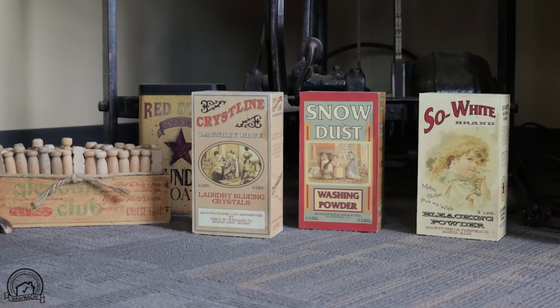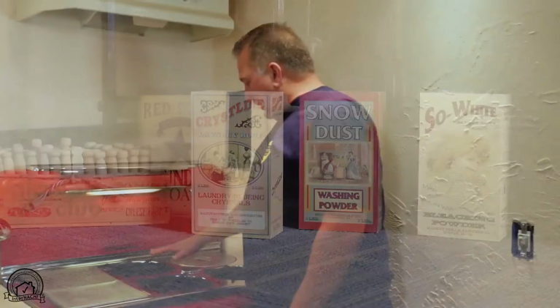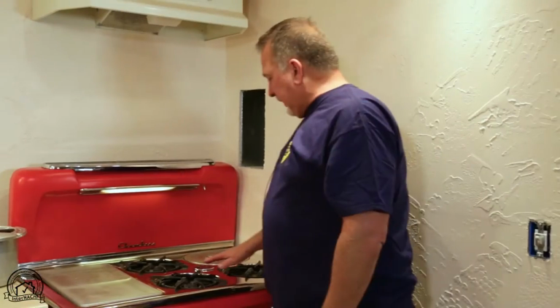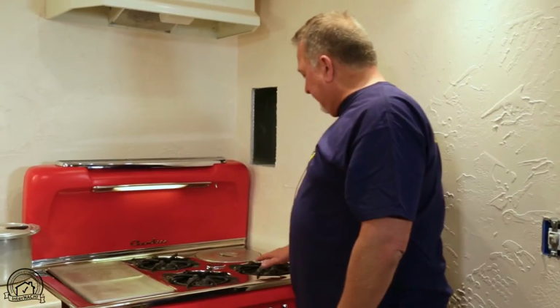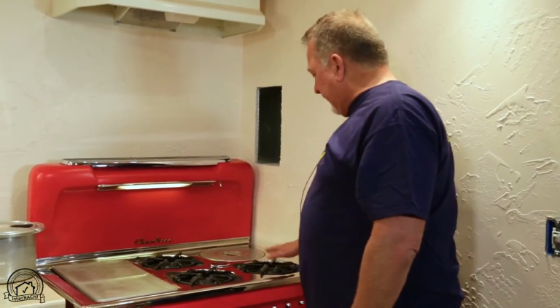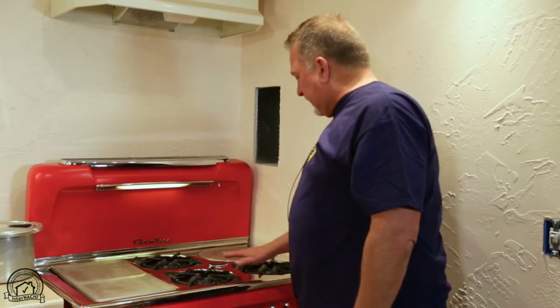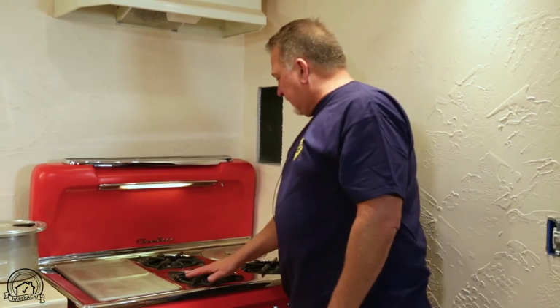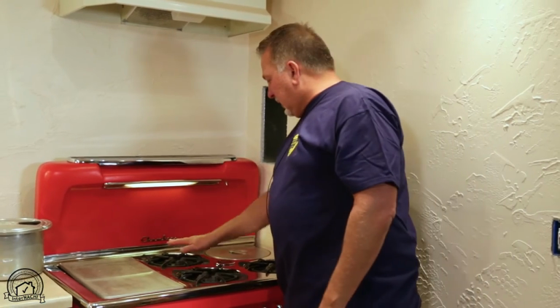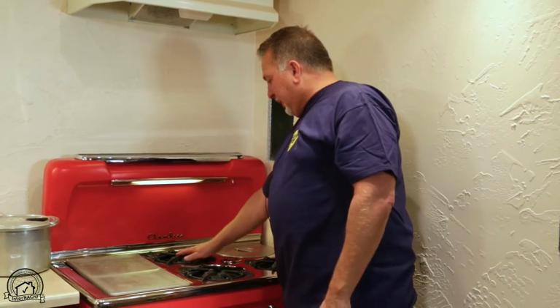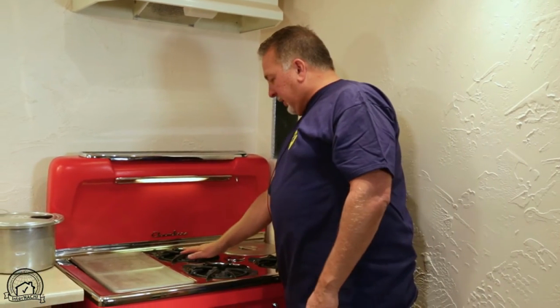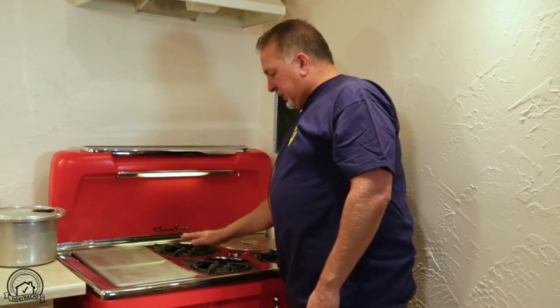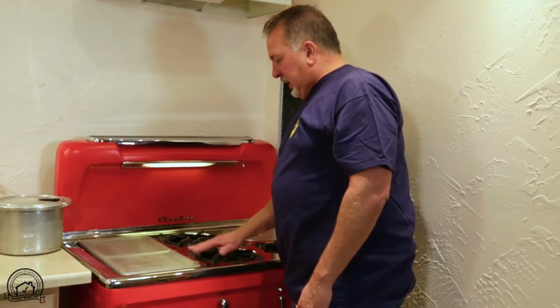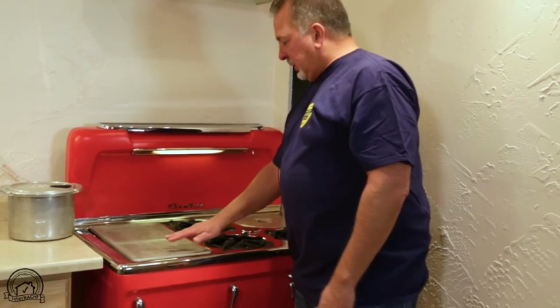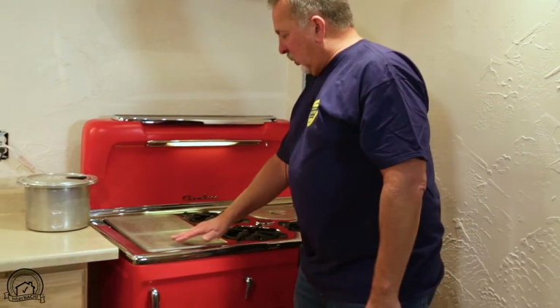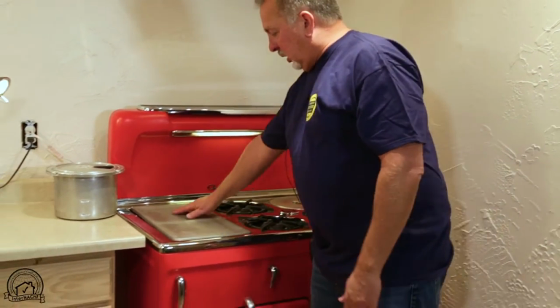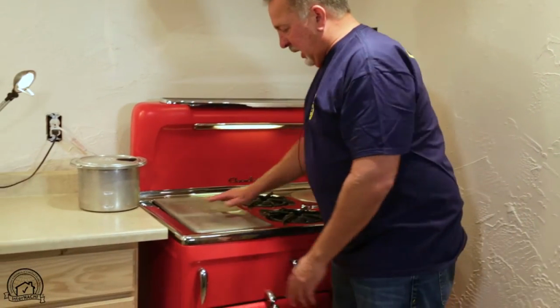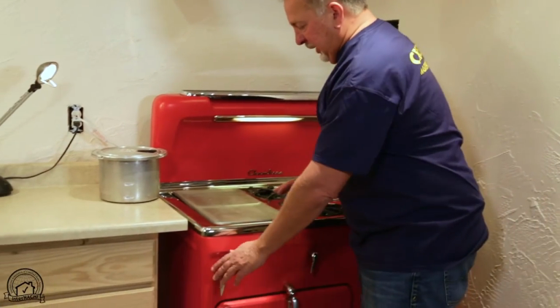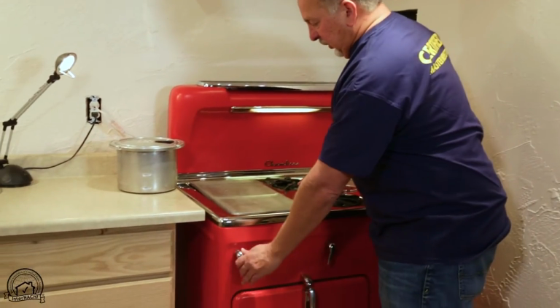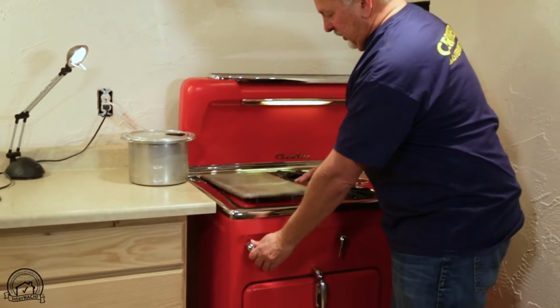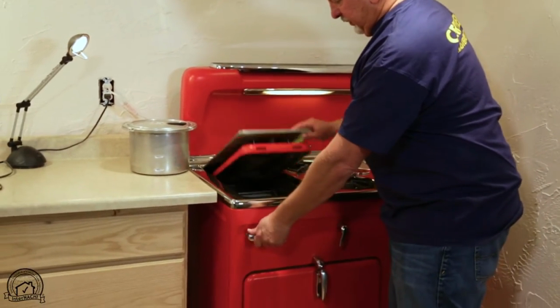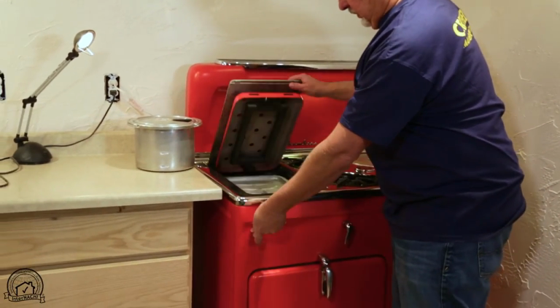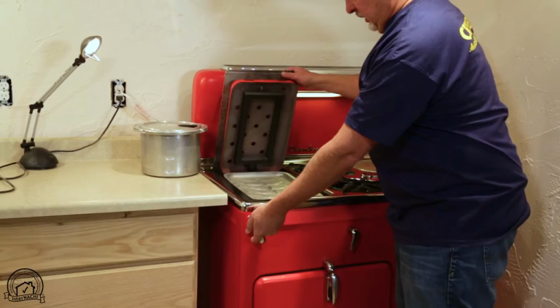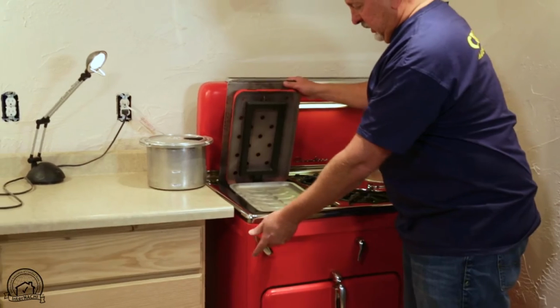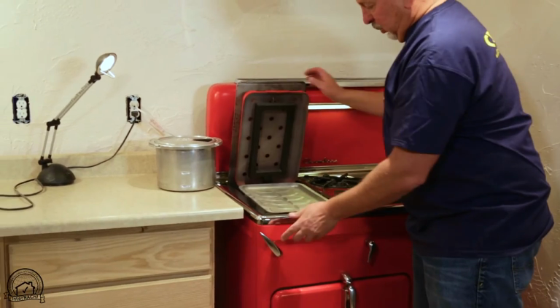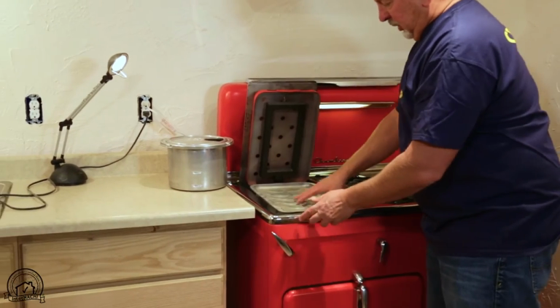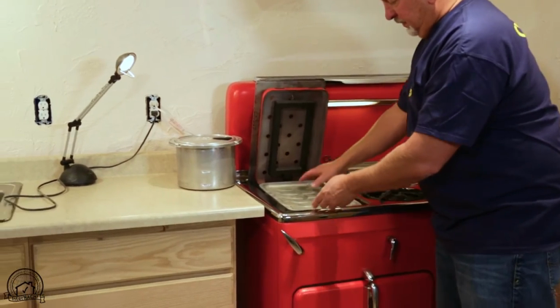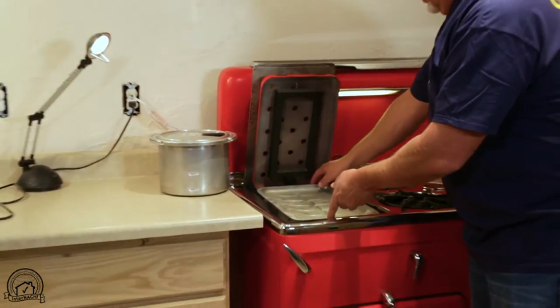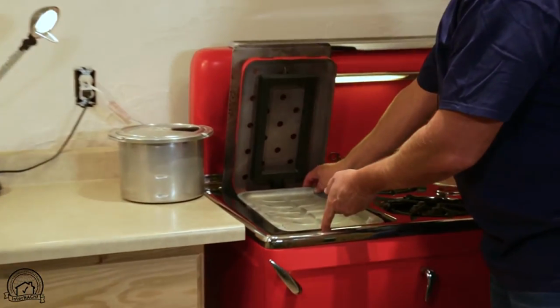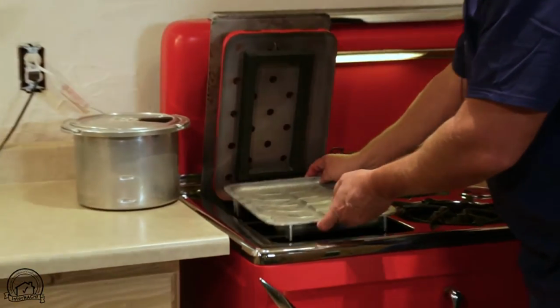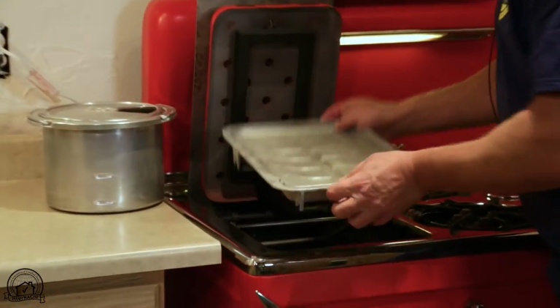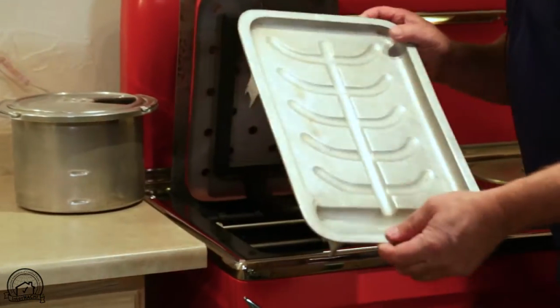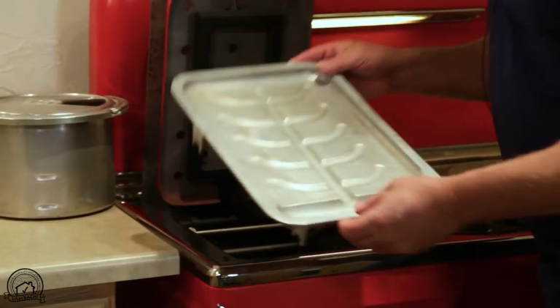It does everything. It has three burners. It has a grill. Underneath the grill is a broiler. This comes off for easy cleaning.